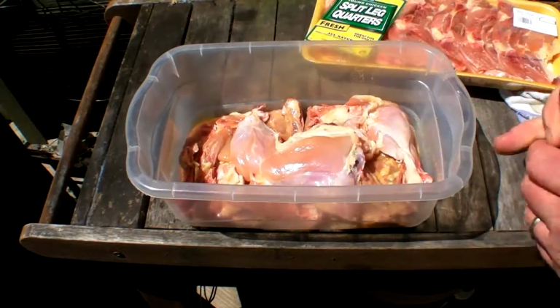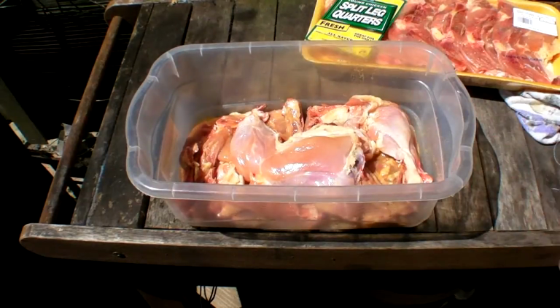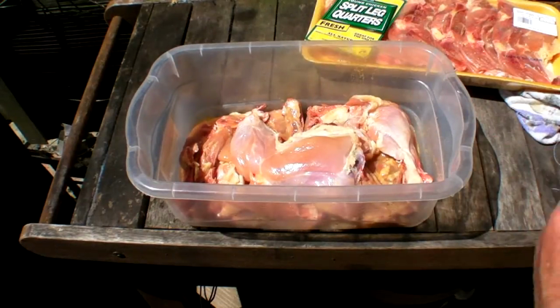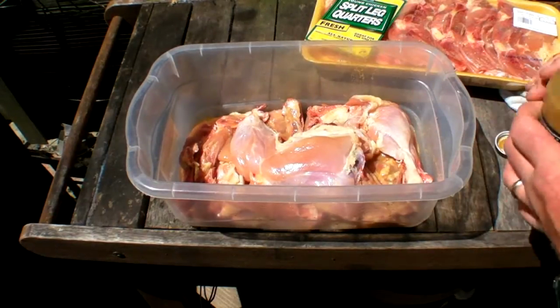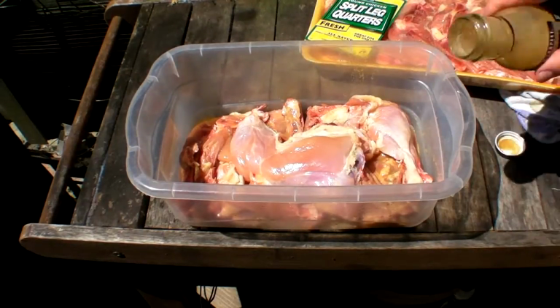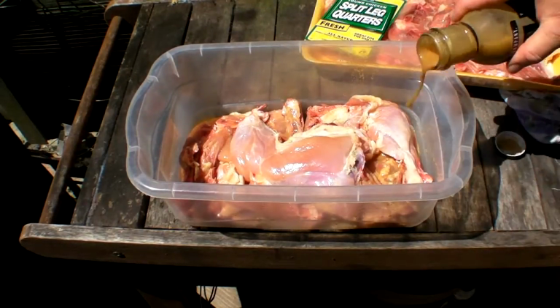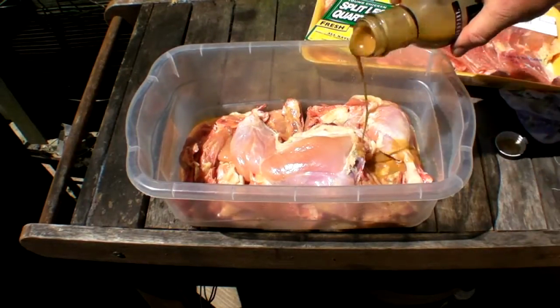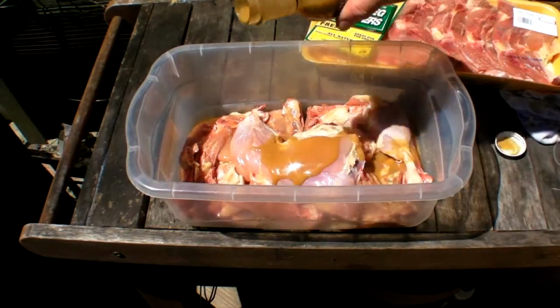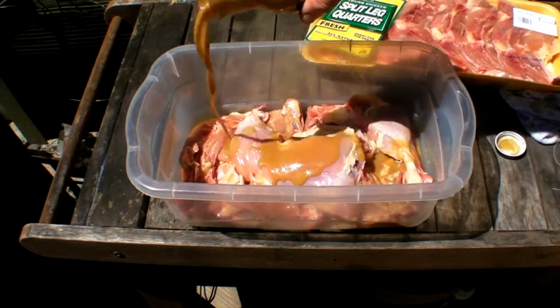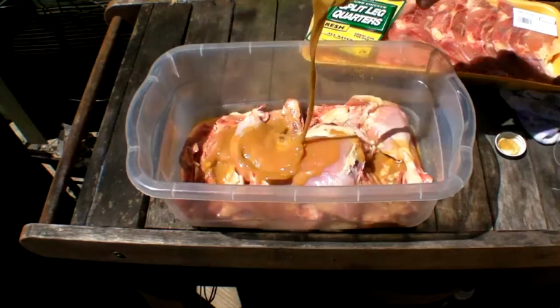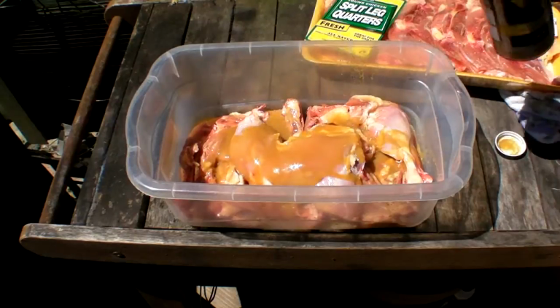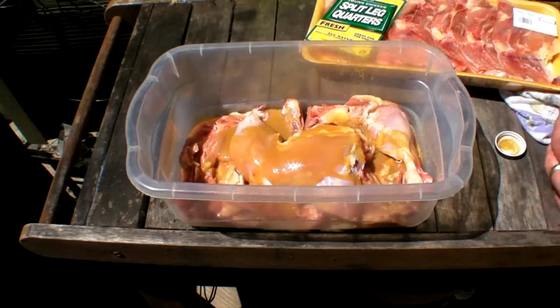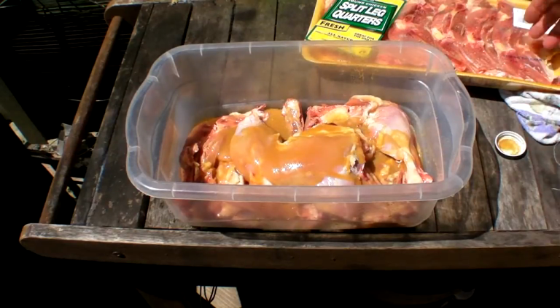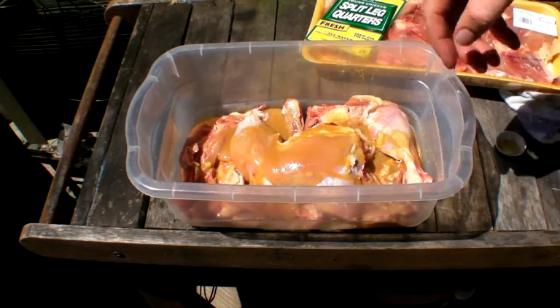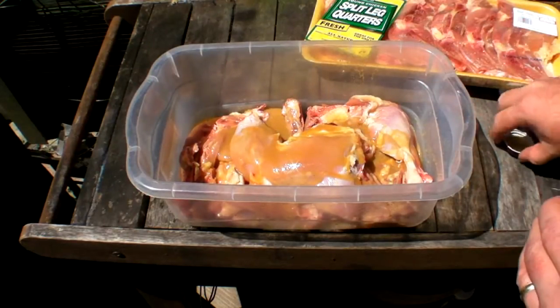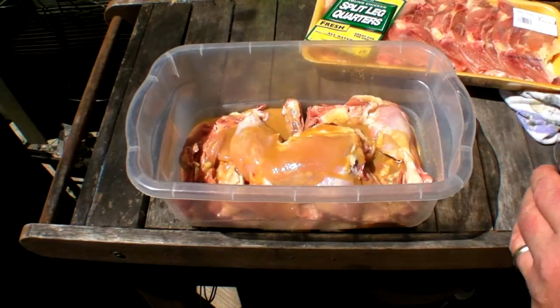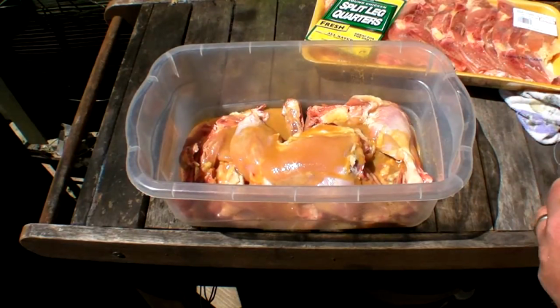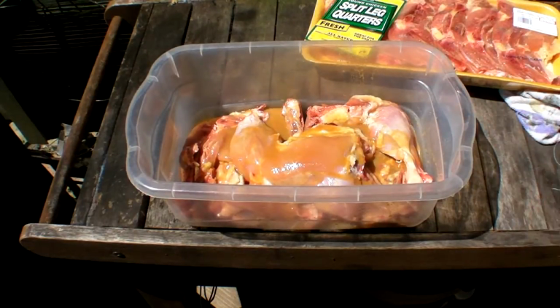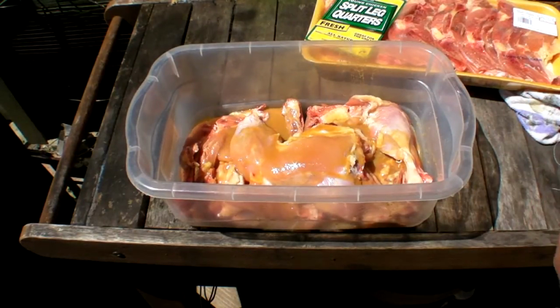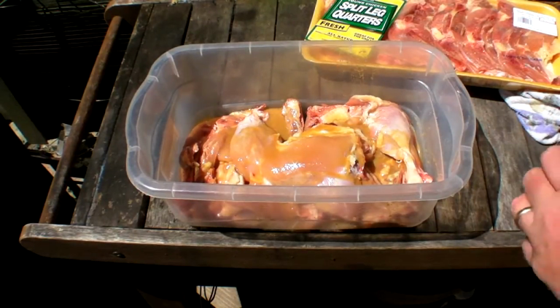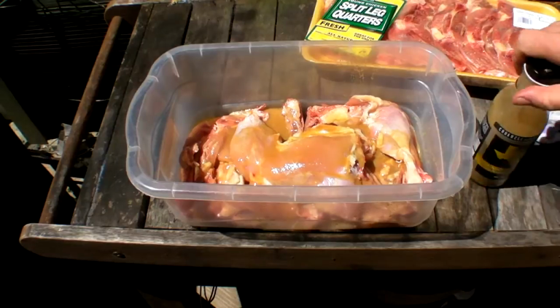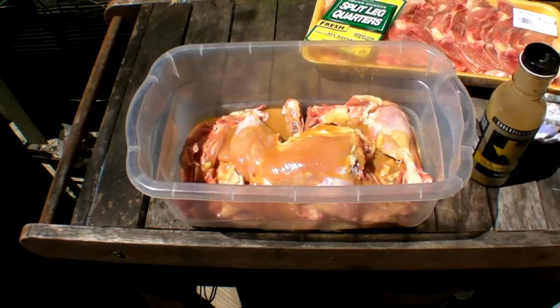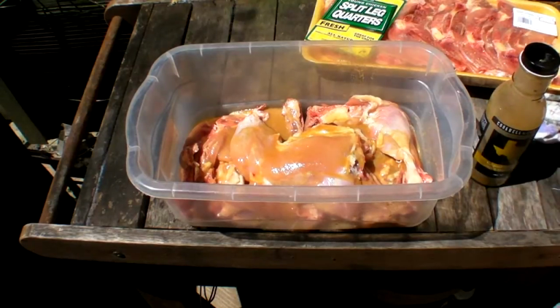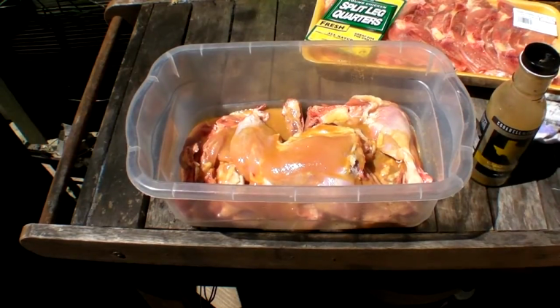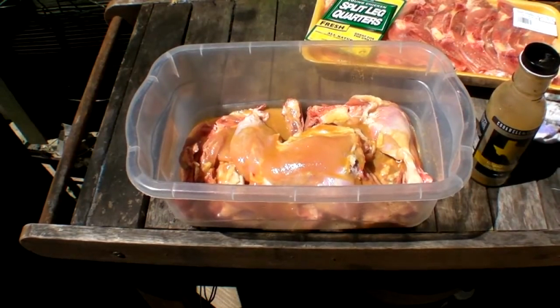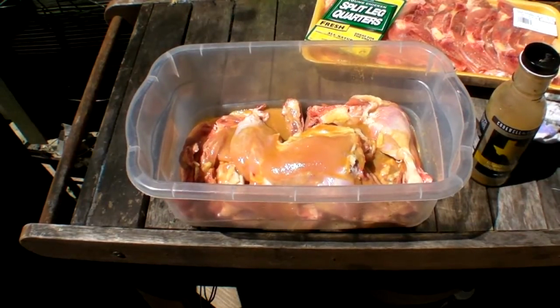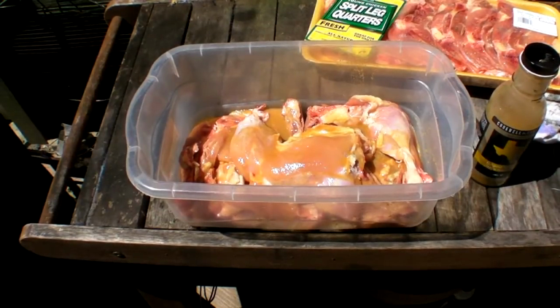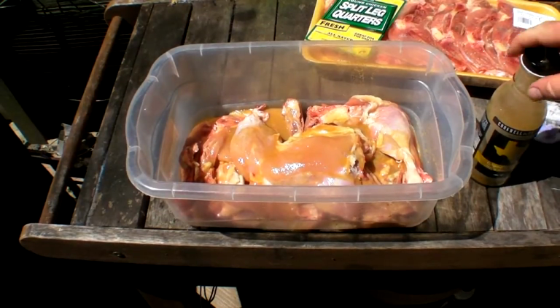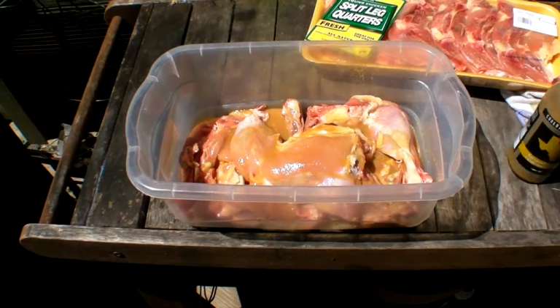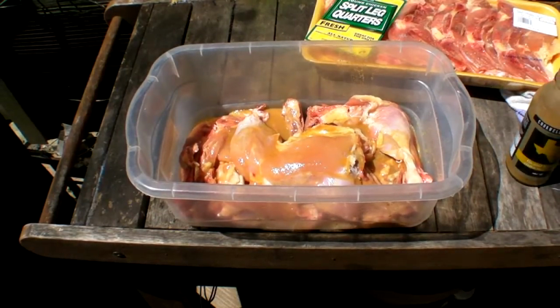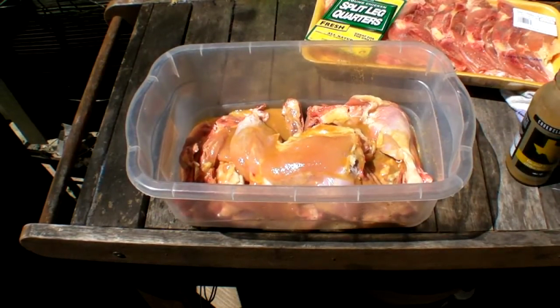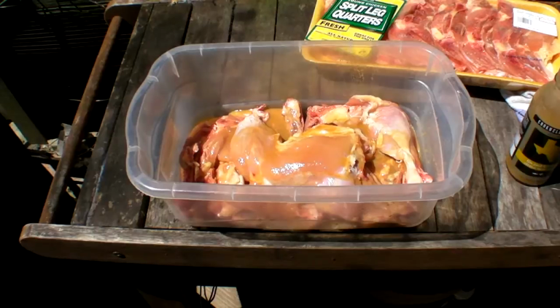Here's the Cookwell and Company all-natural Finn and Feather citrus marinade. I already put some in there but I'm going to put a little bit more on top. Then we're going to do the rest — lay them in there, flip them around, coat them — and then we're going to put them over there on the grill. Mesquite.